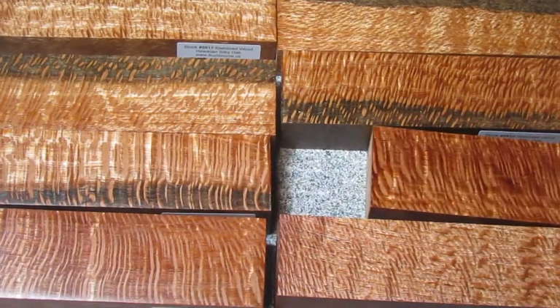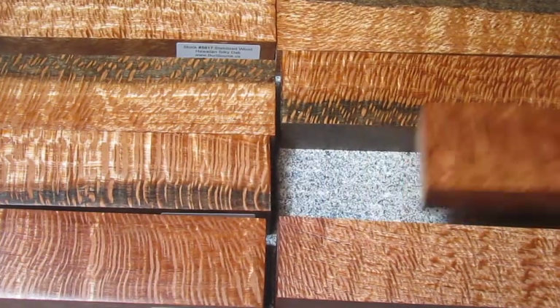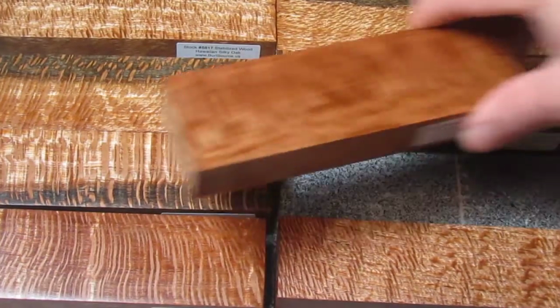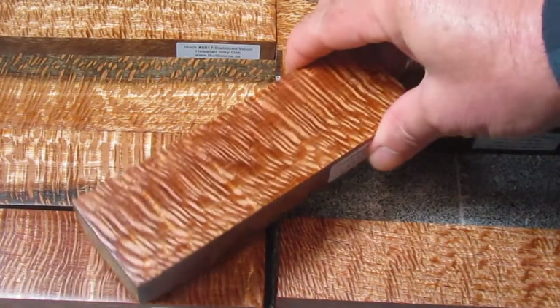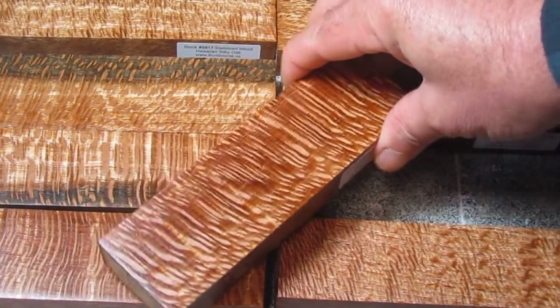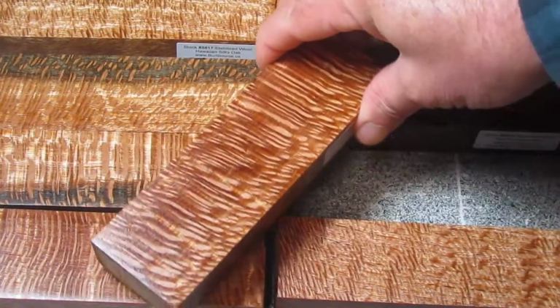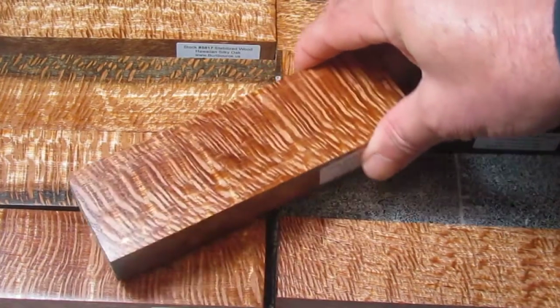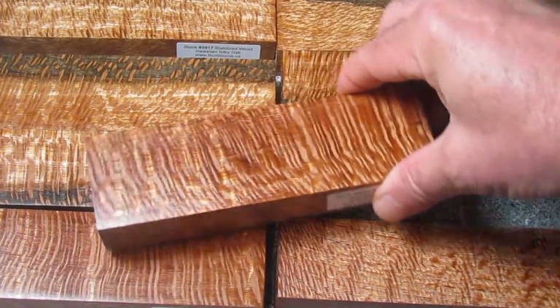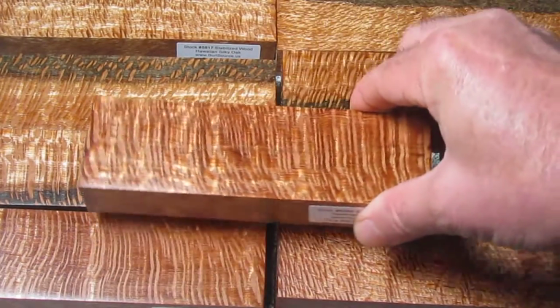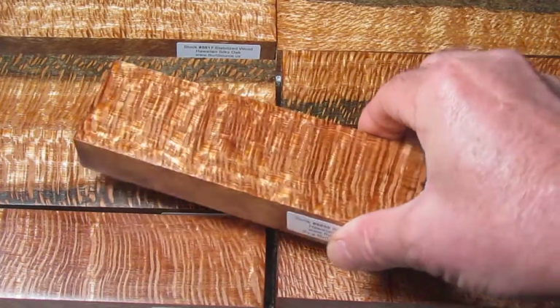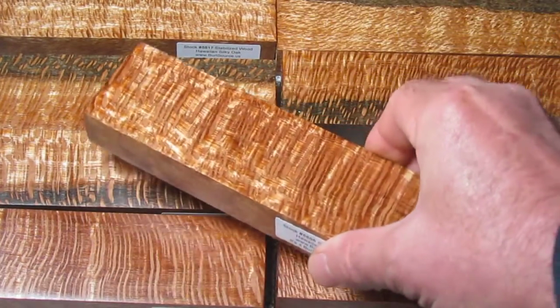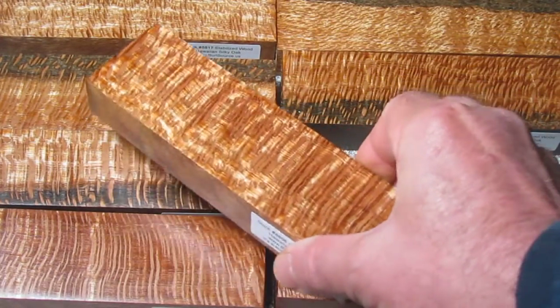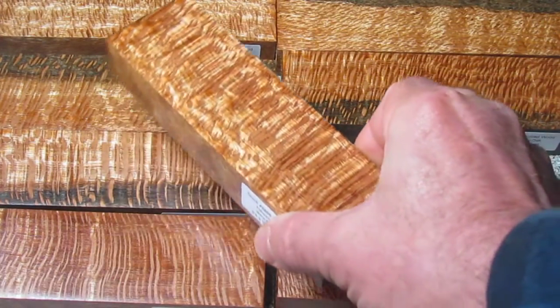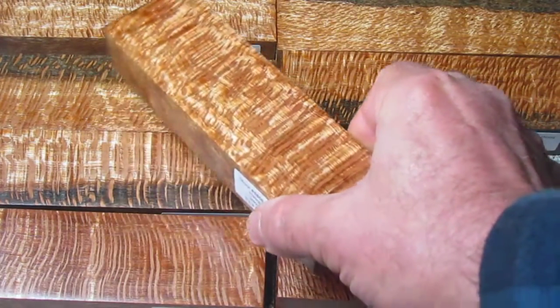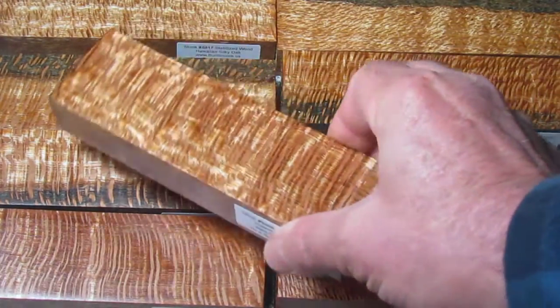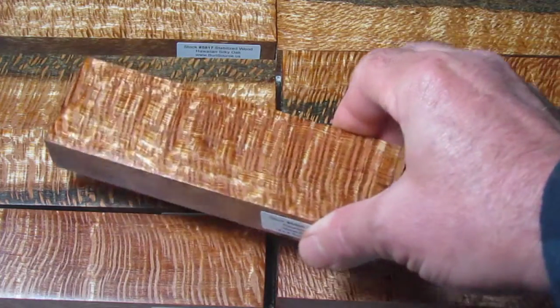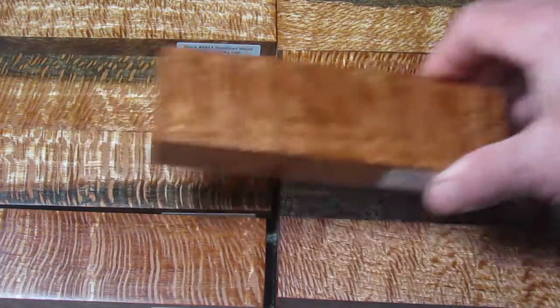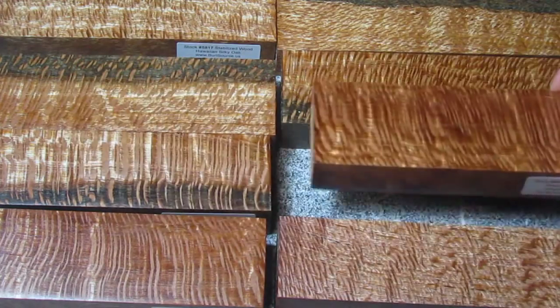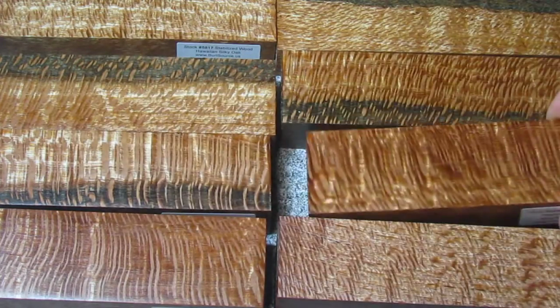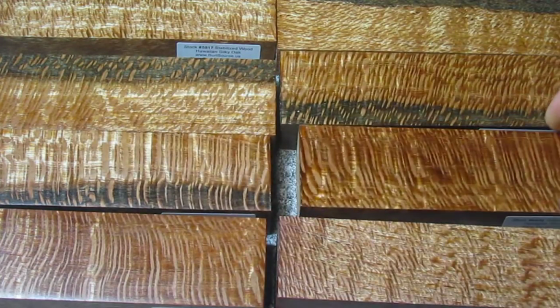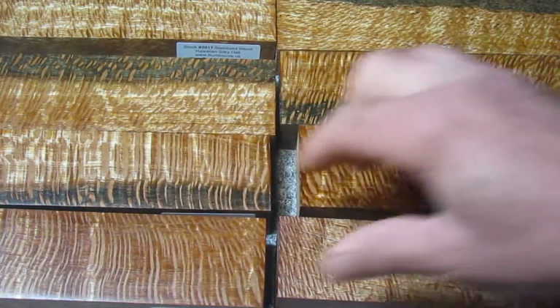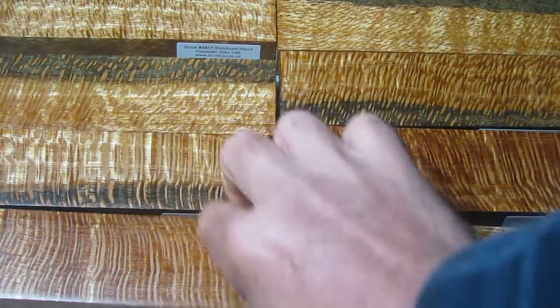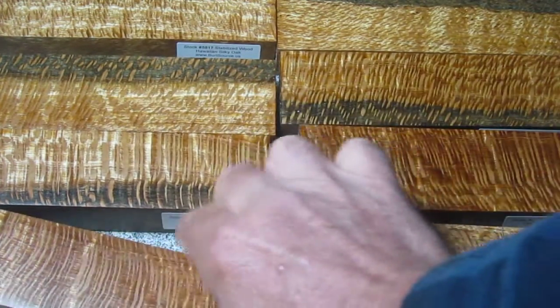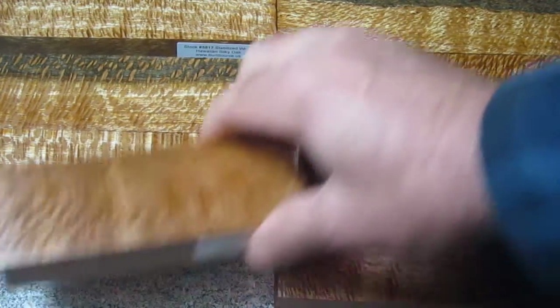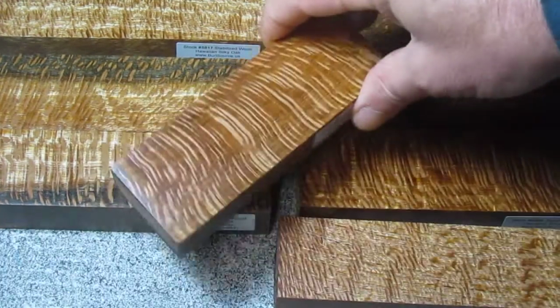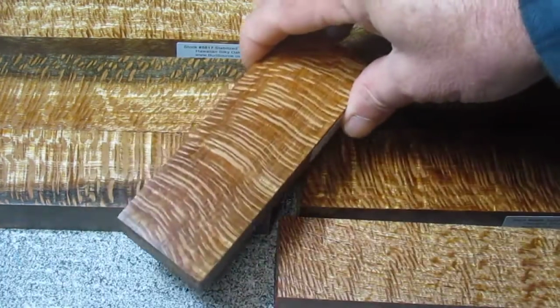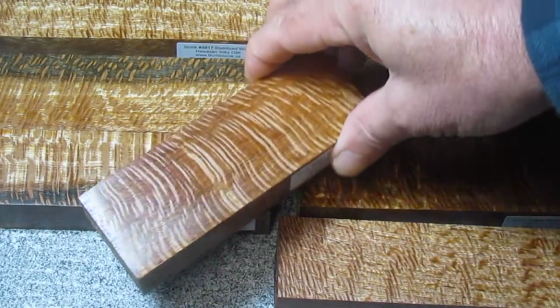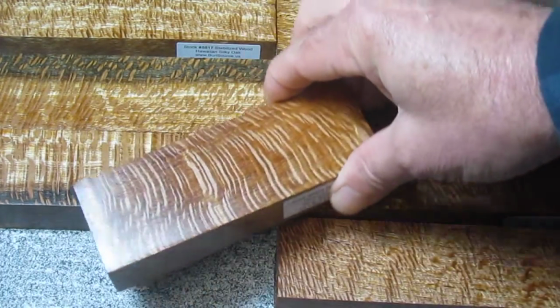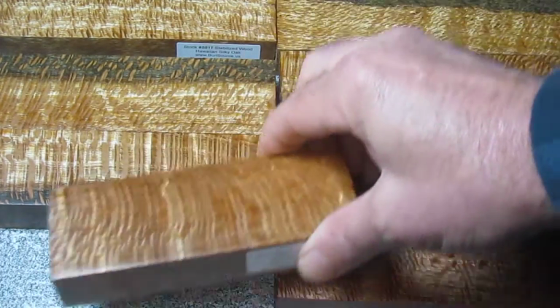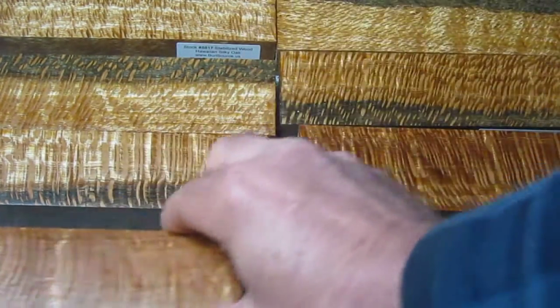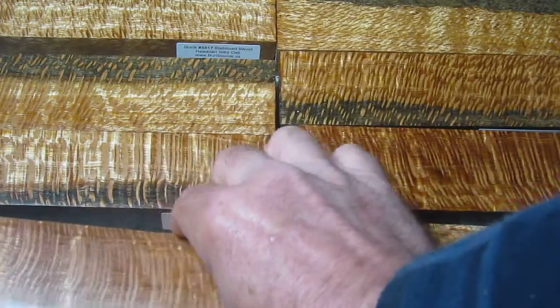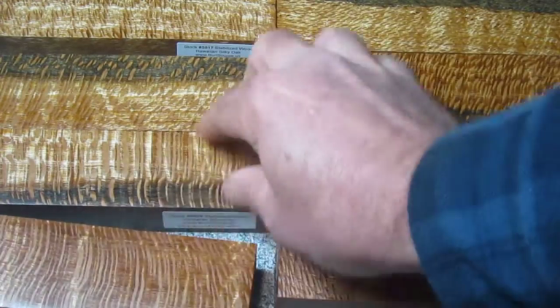Each piece looks a little bit different. When you look at it from a different angle, it almost looks like a different piece. This is really dramatic looking wood that's great for knife handle material.